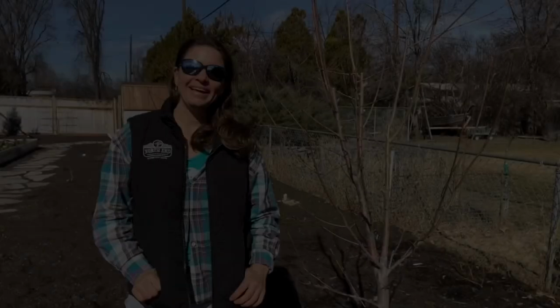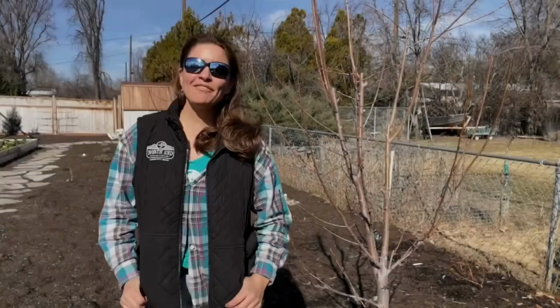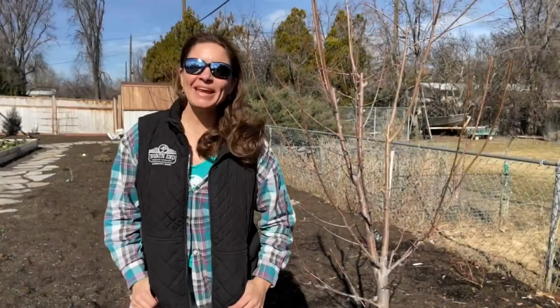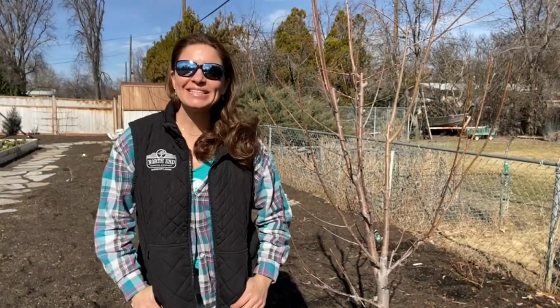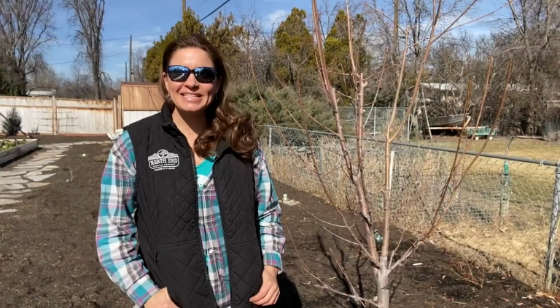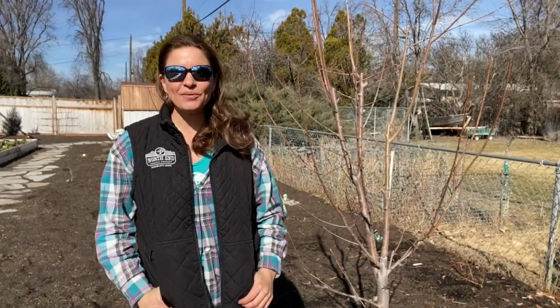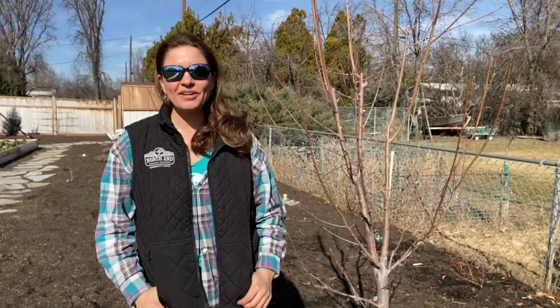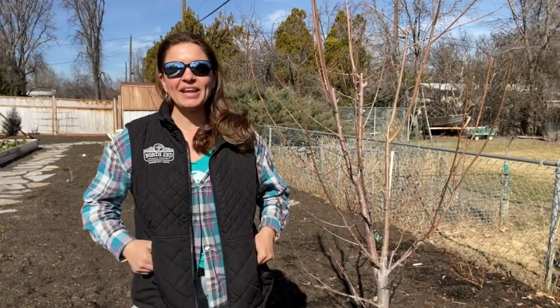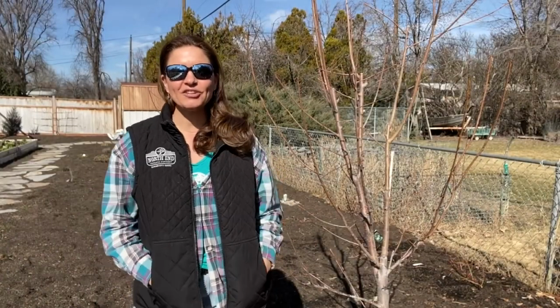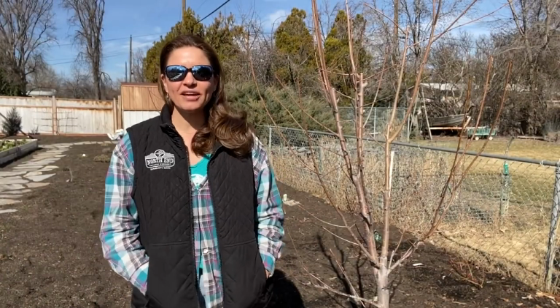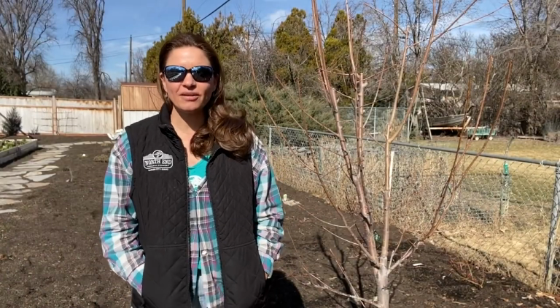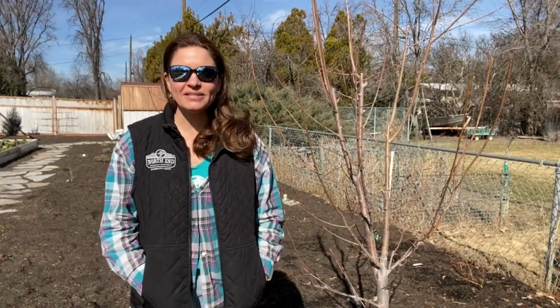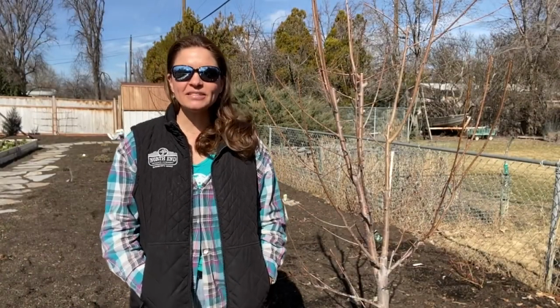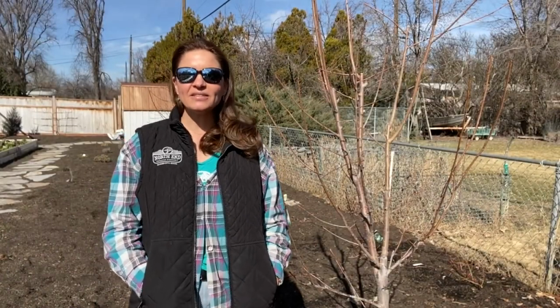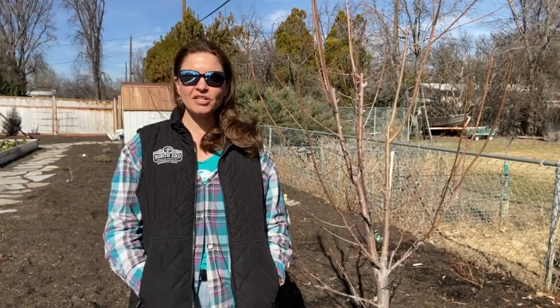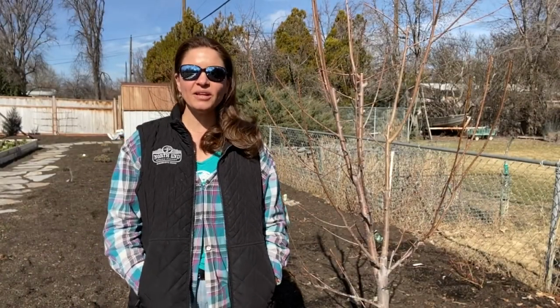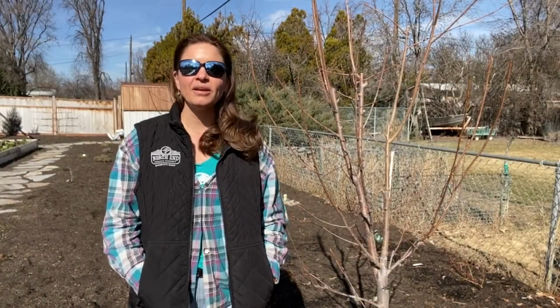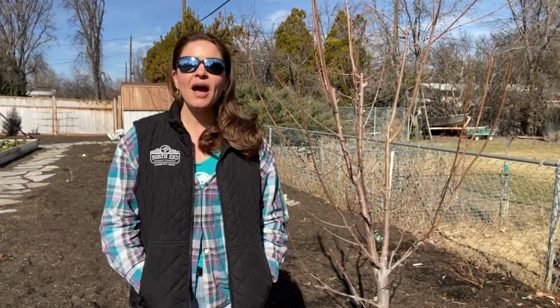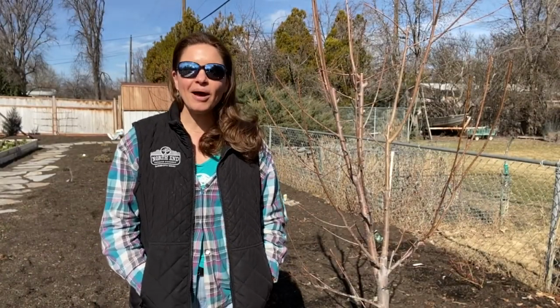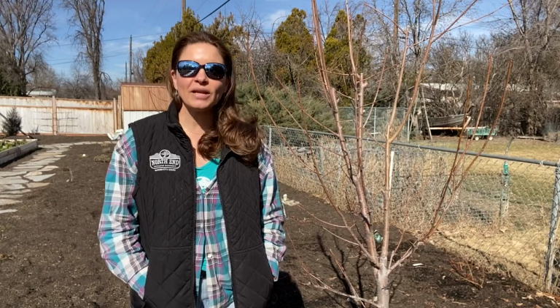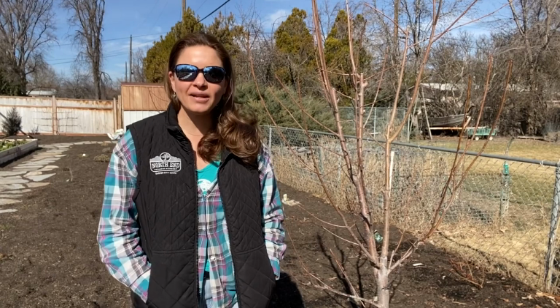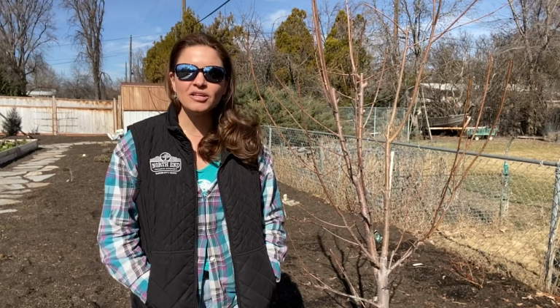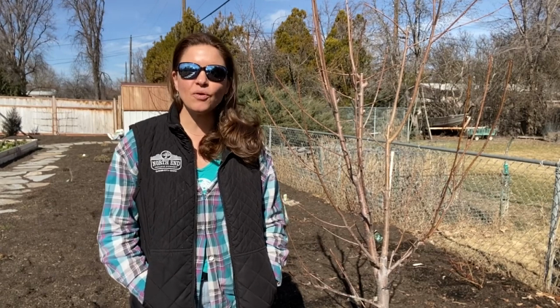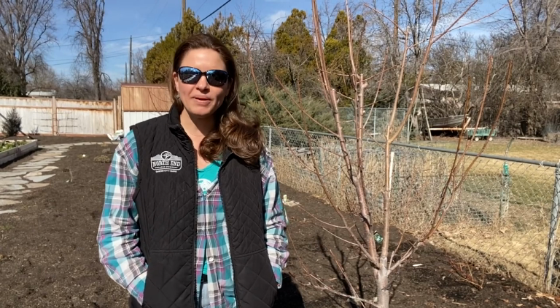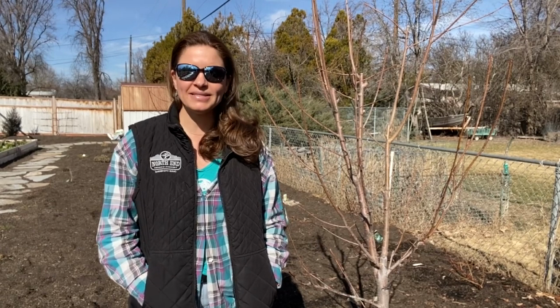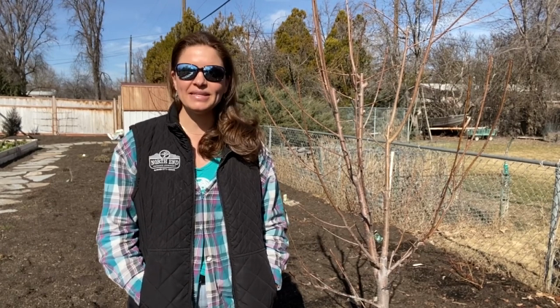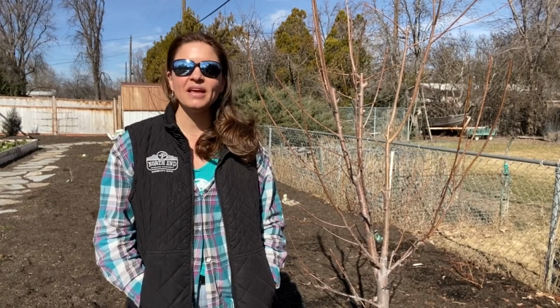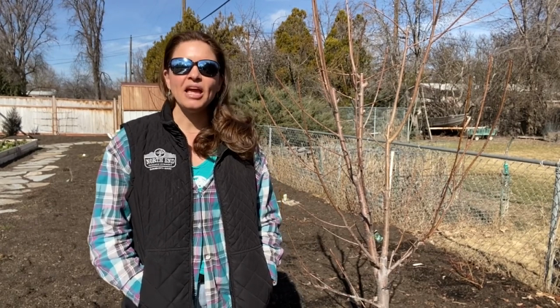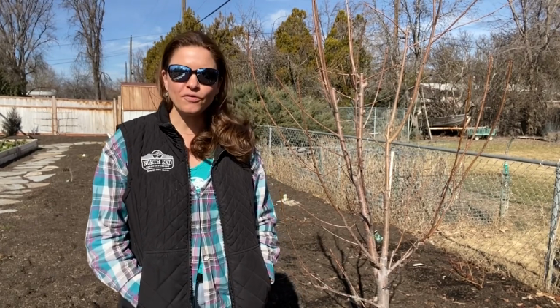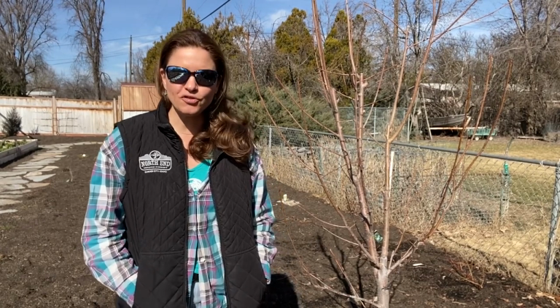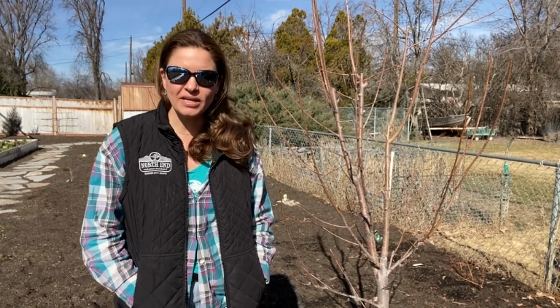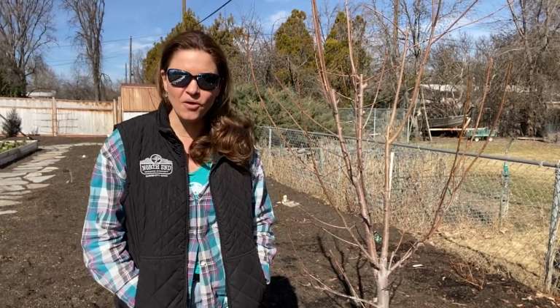Hey everybody, it's Lindsay with North End Organic Nursery and Garden Minutes here today to talk to you a little bit about organically controlling pests and disease in your fruit trees at home.